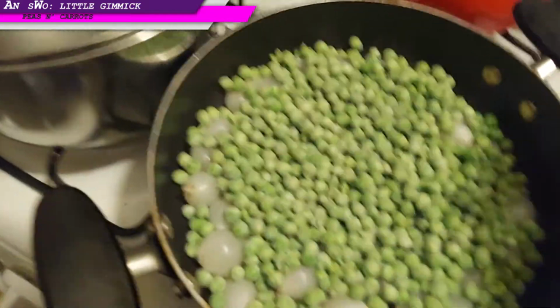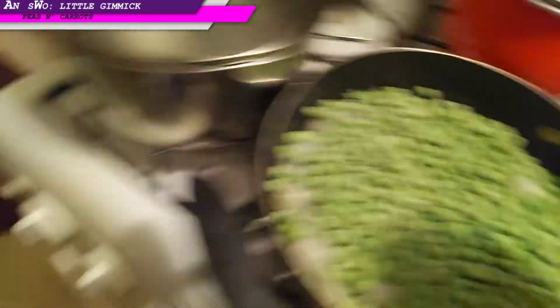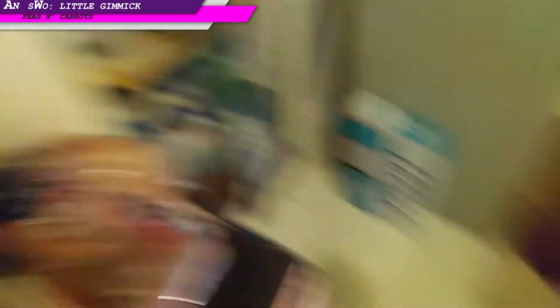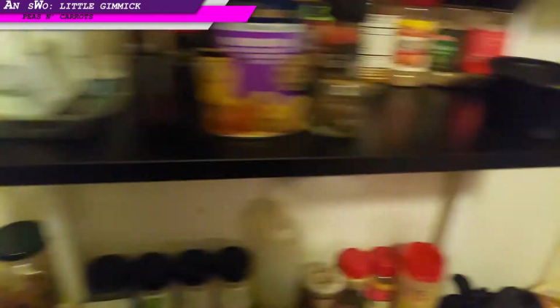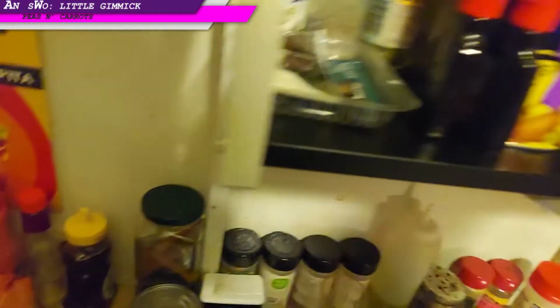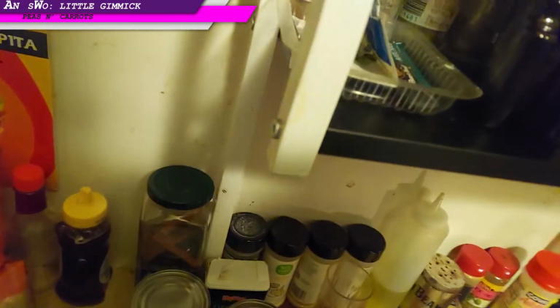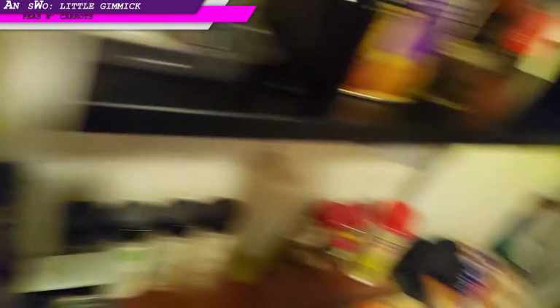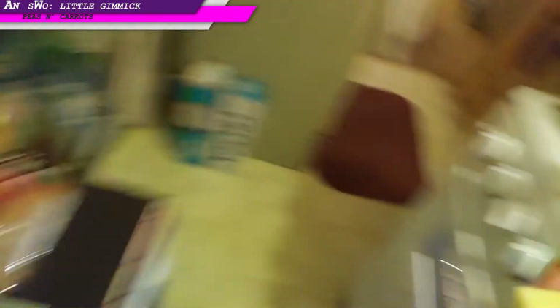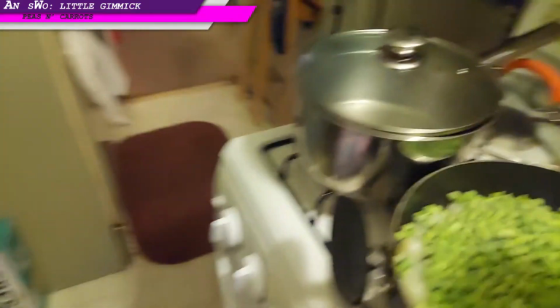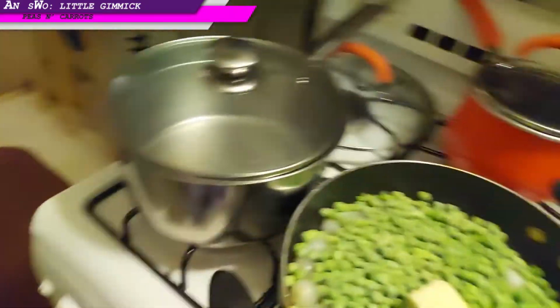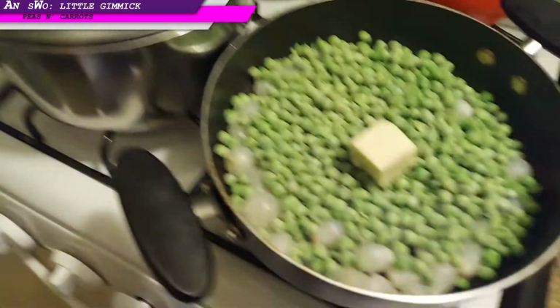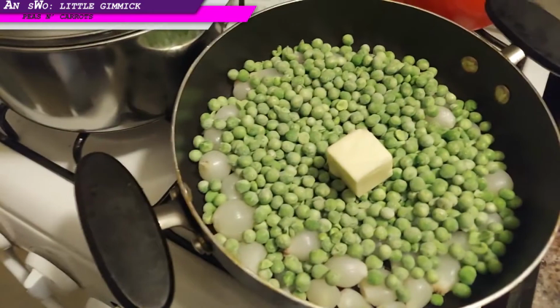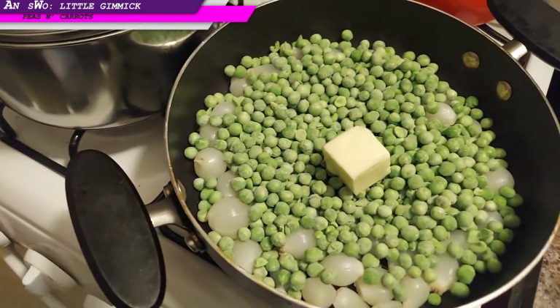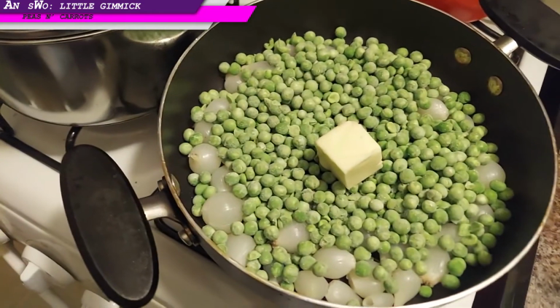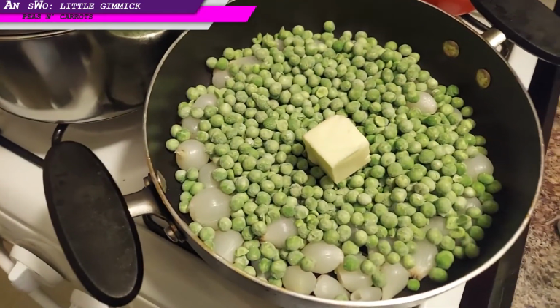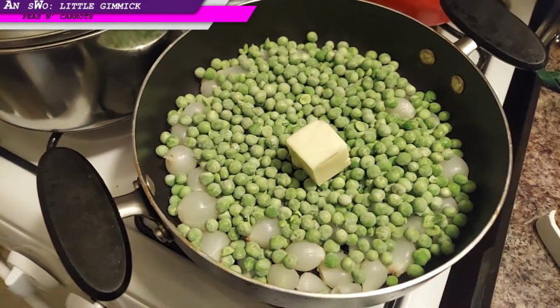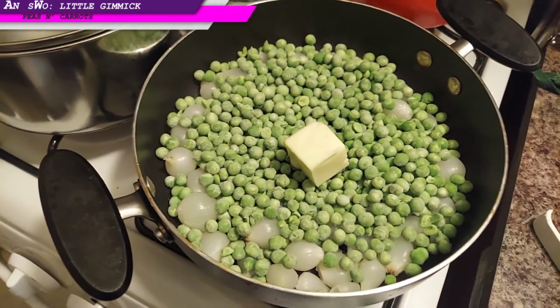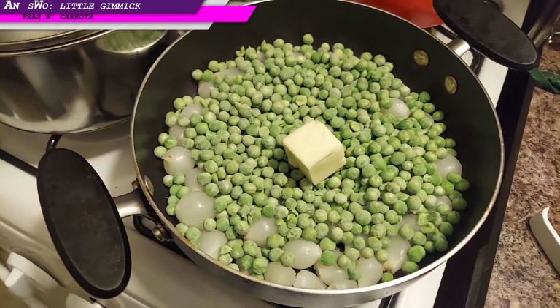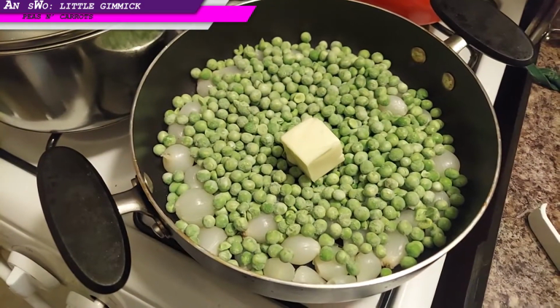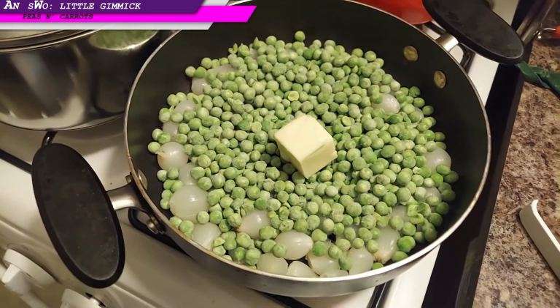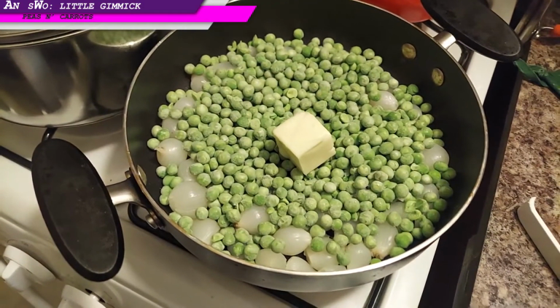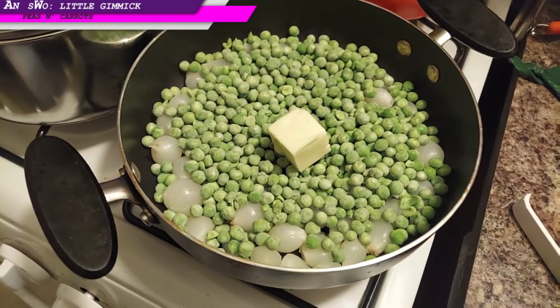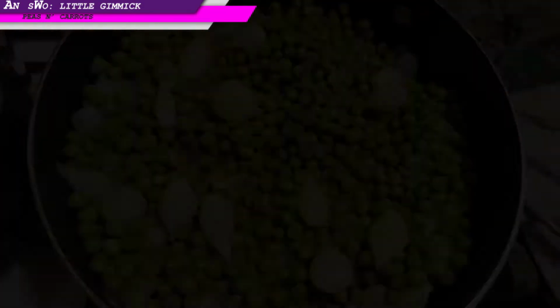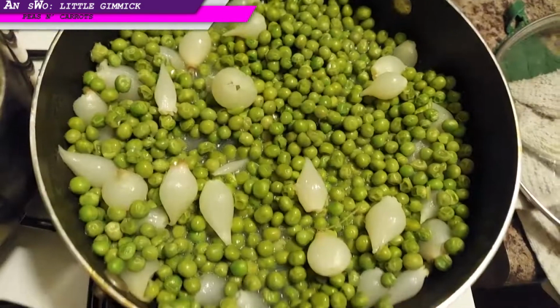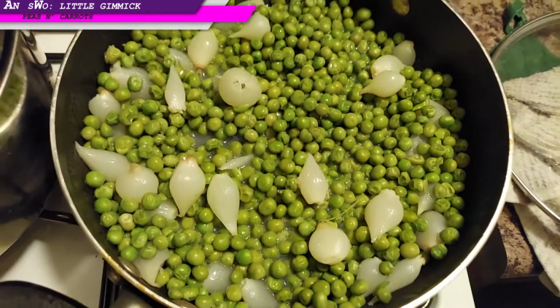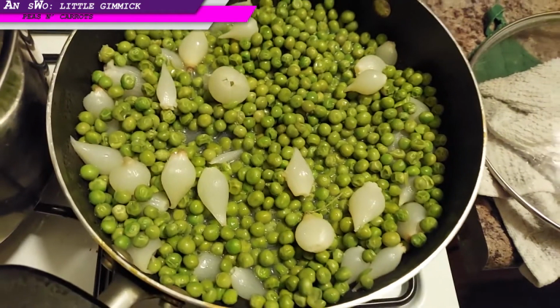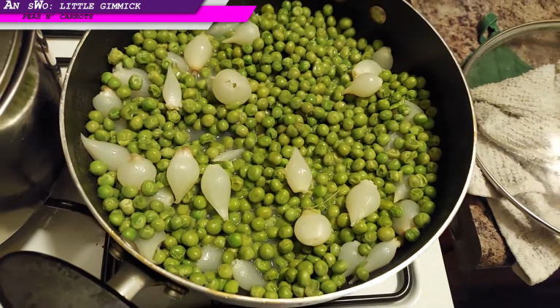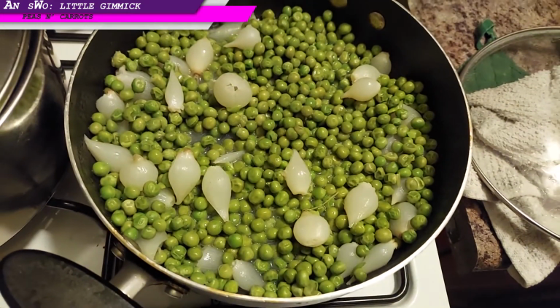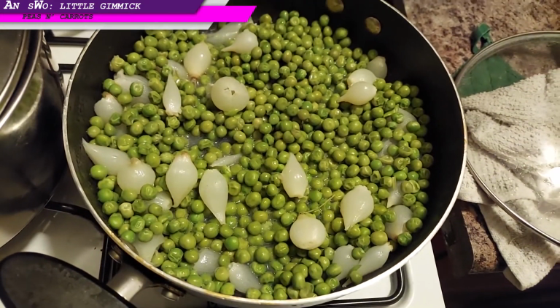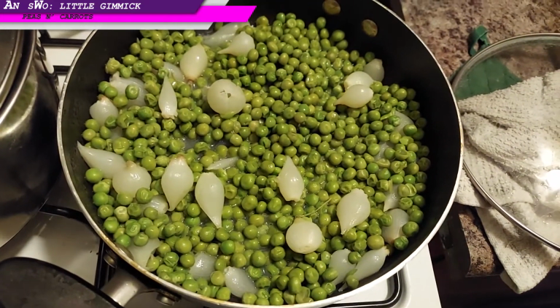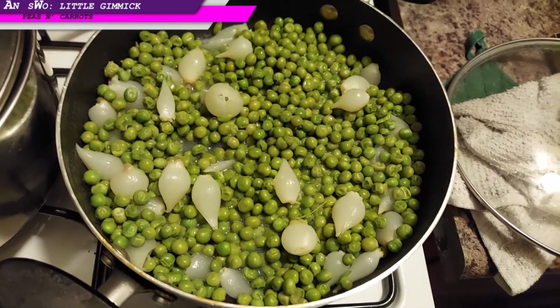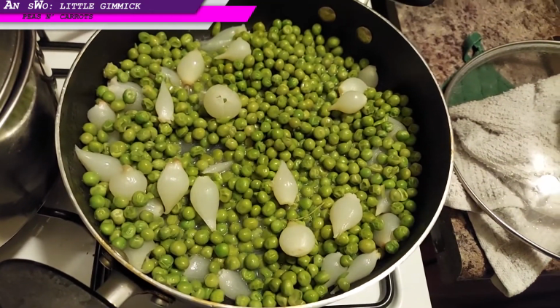Peas in the pan, quarter stick of butter in the pan. Low heat and let it sit. Peas and pearl onions — just like that.